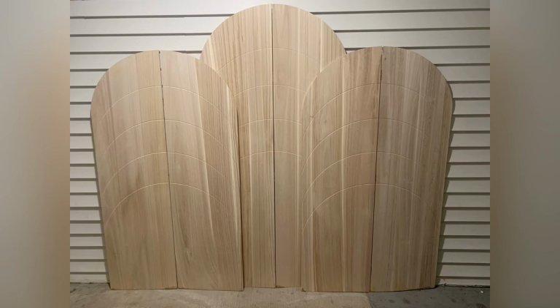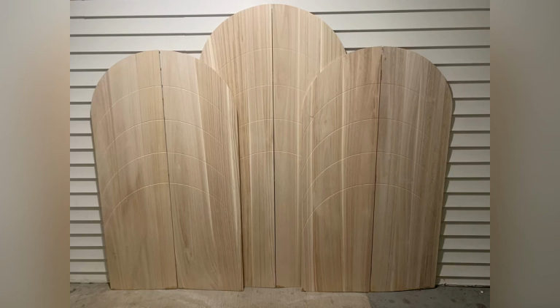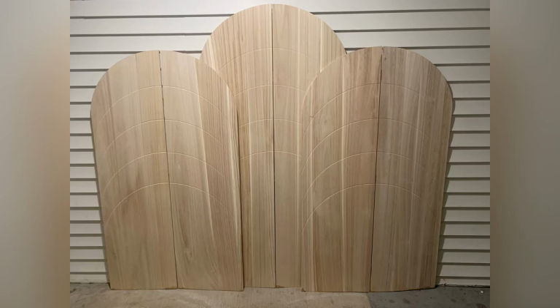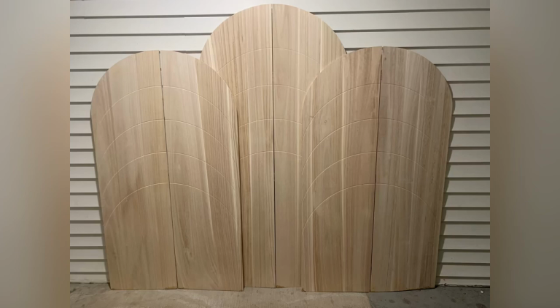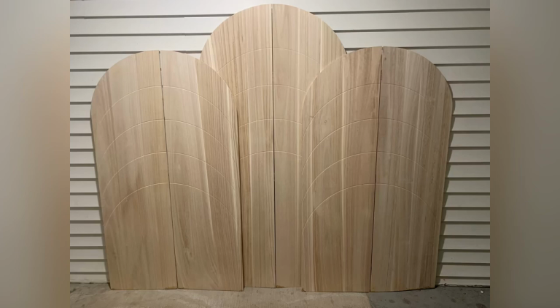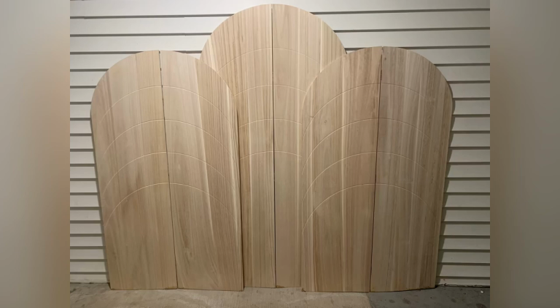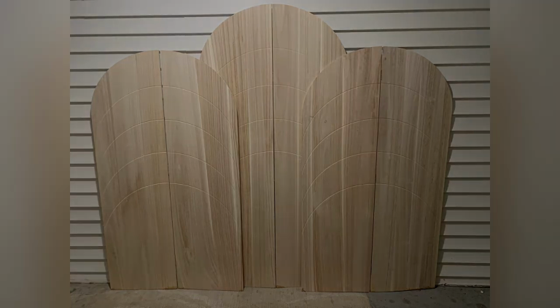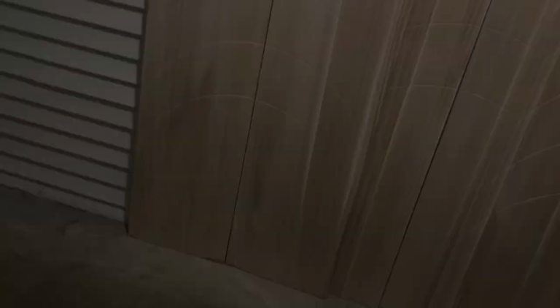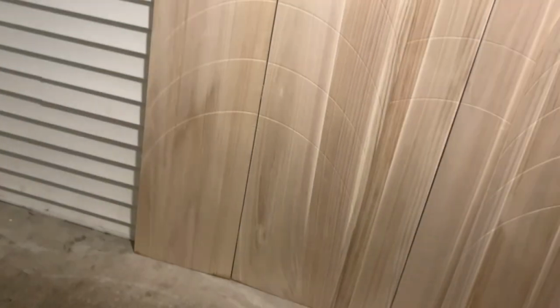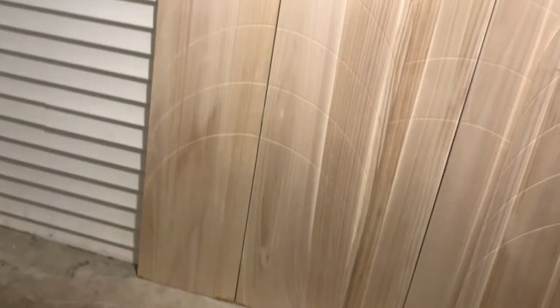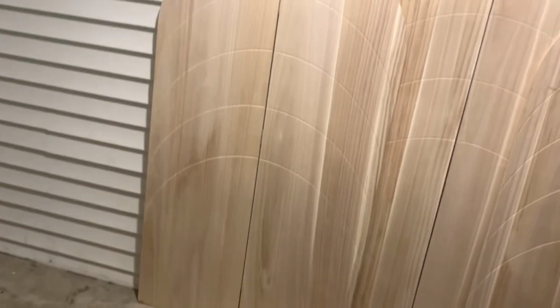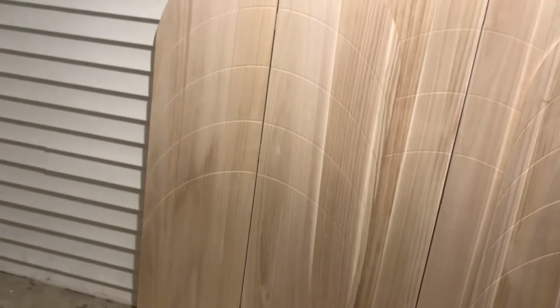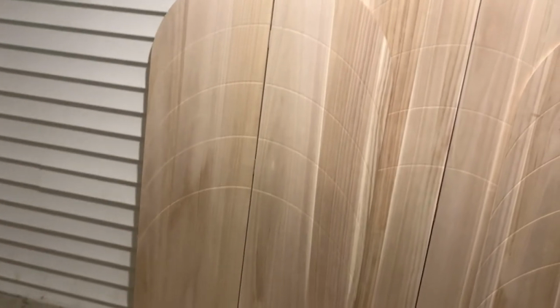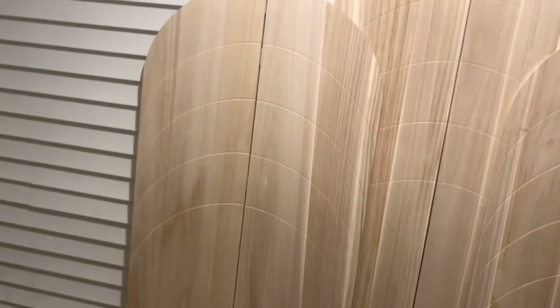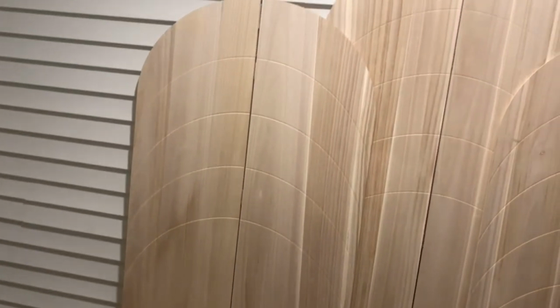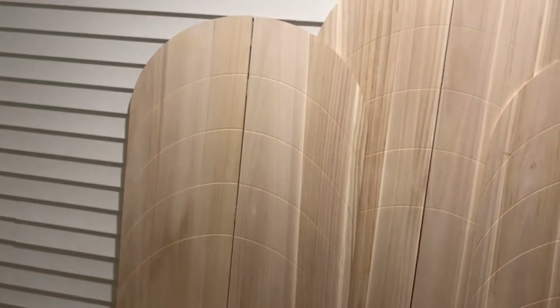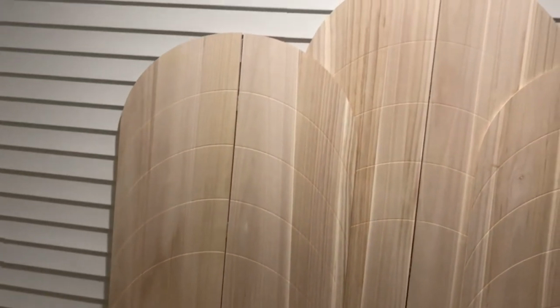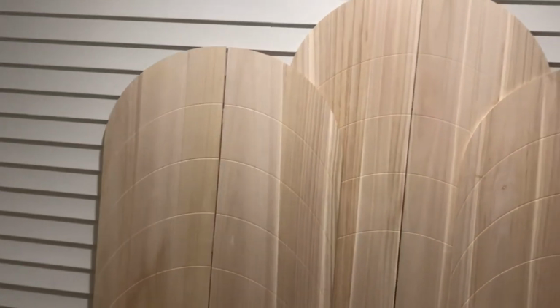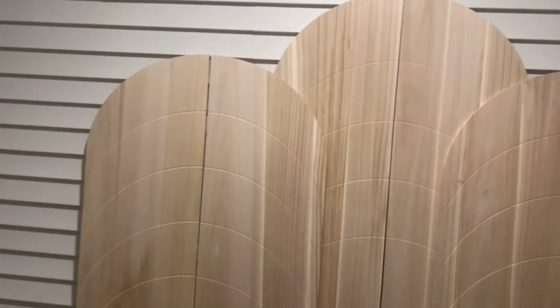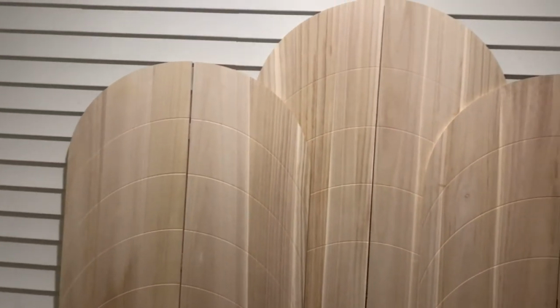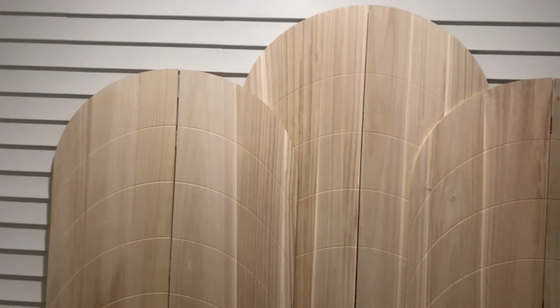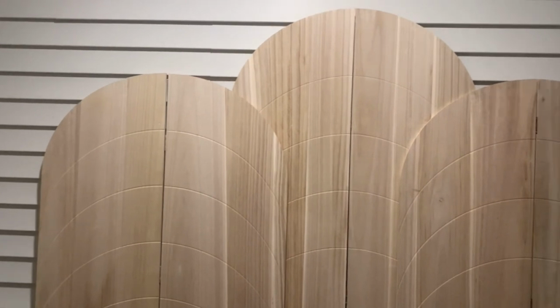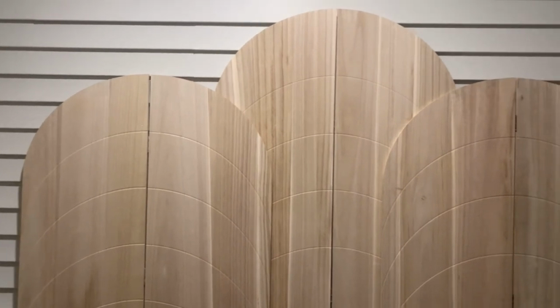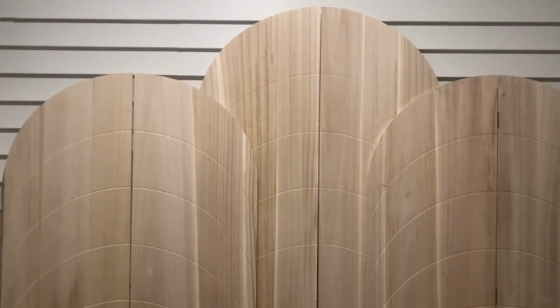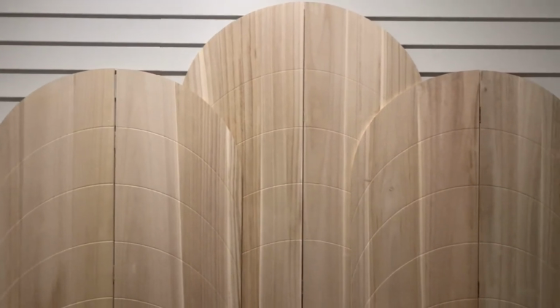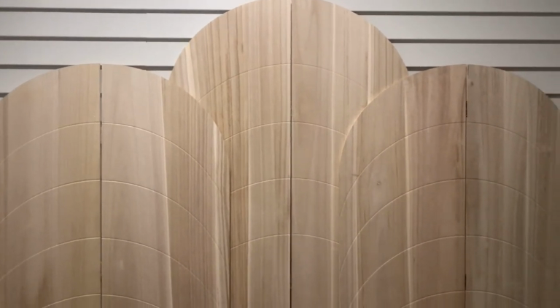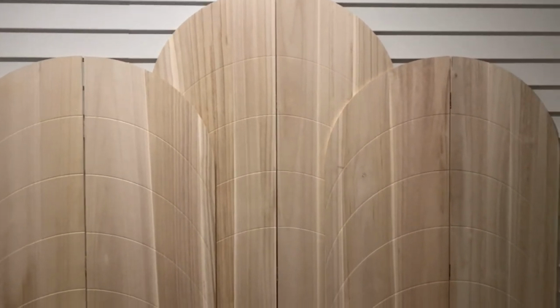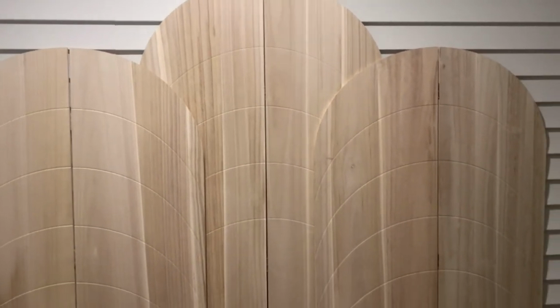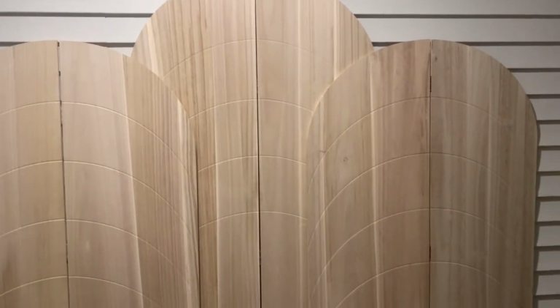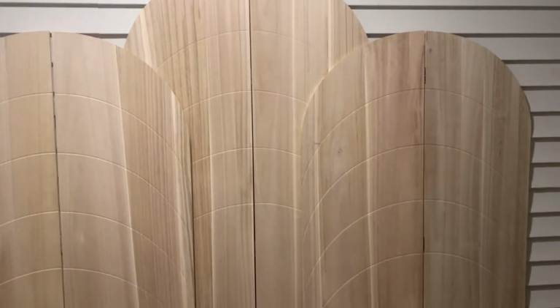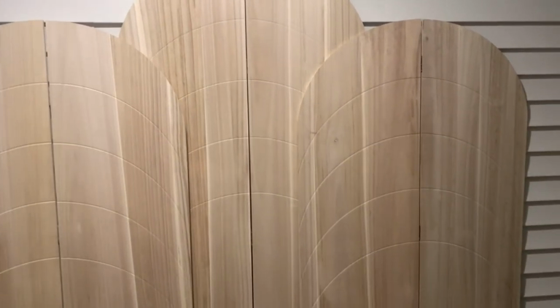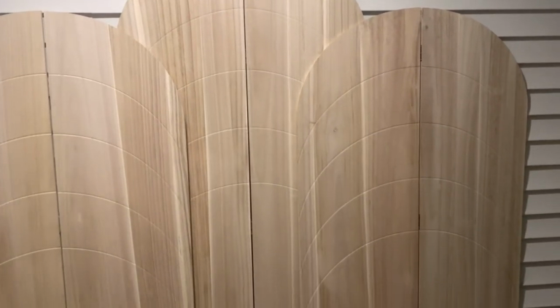I was able to make three arches out of two stands, and this is what they look like.